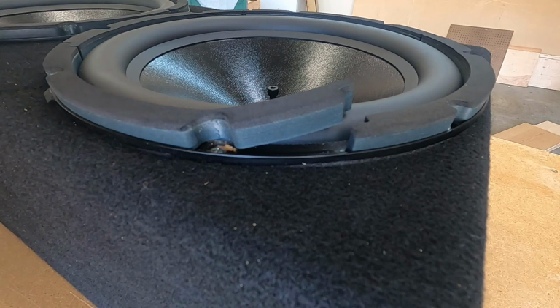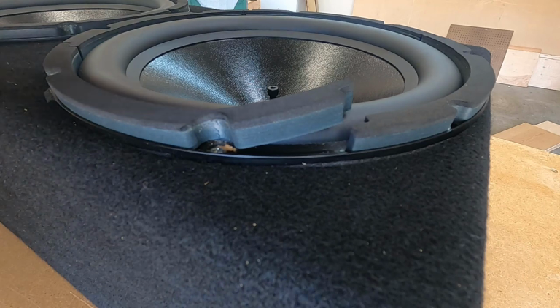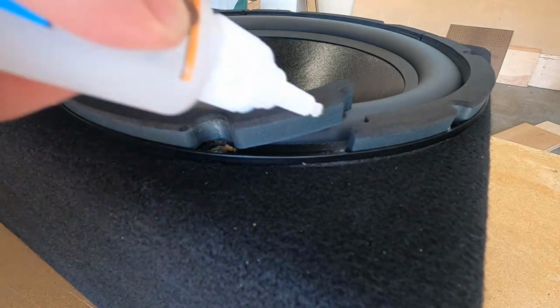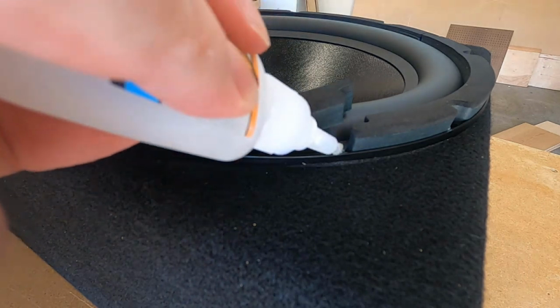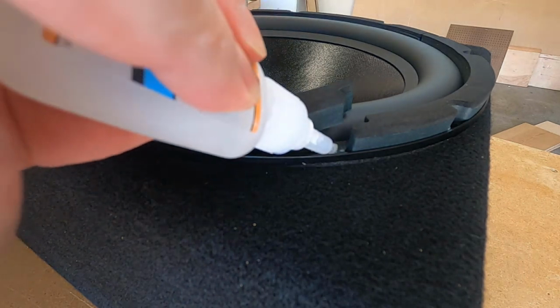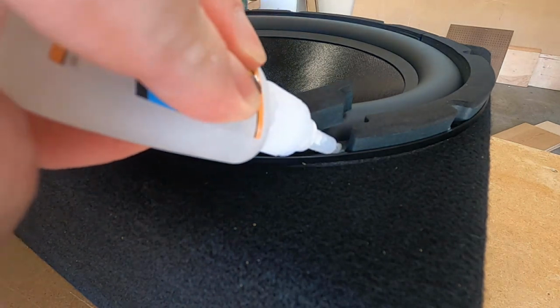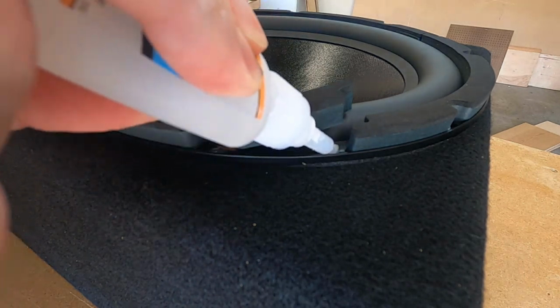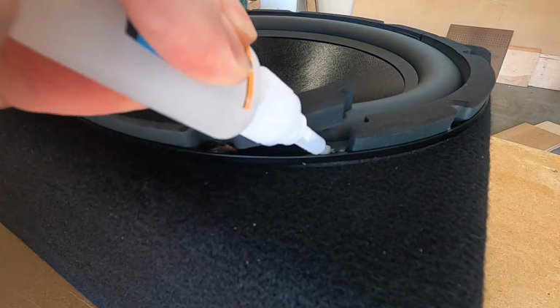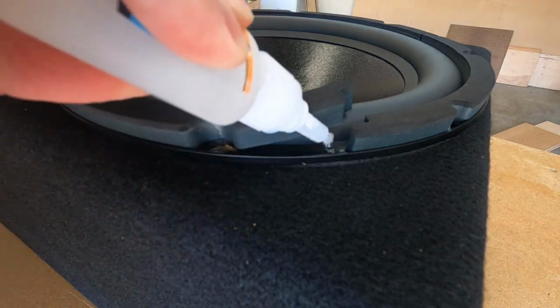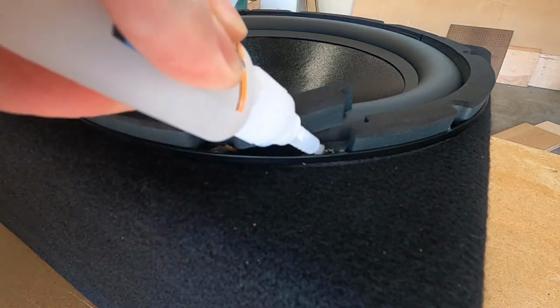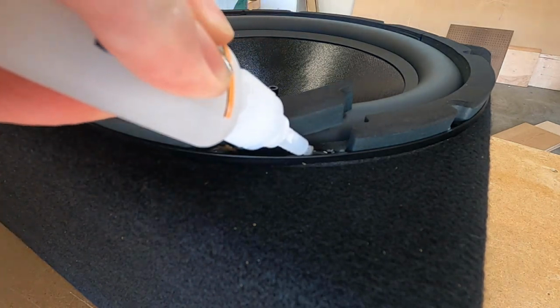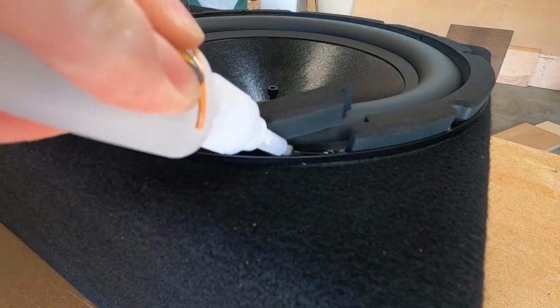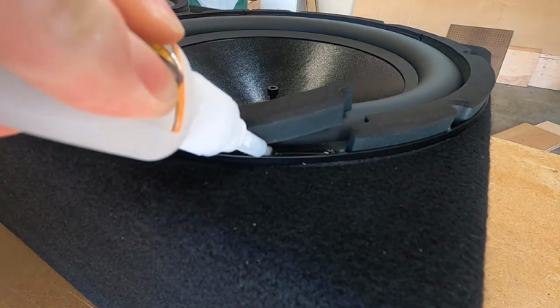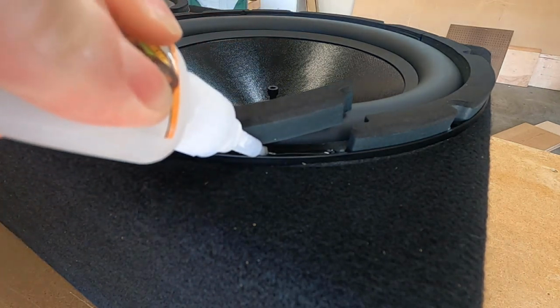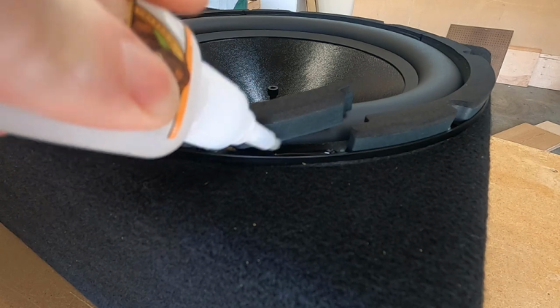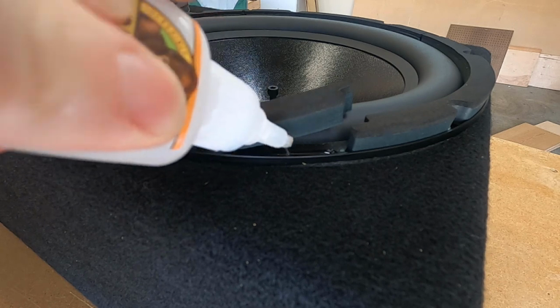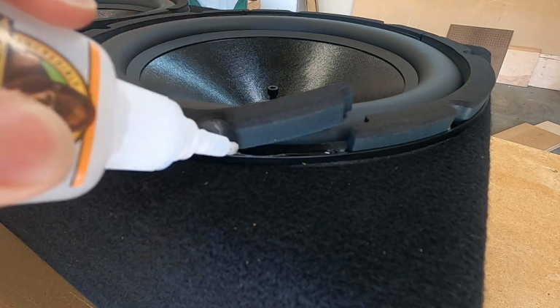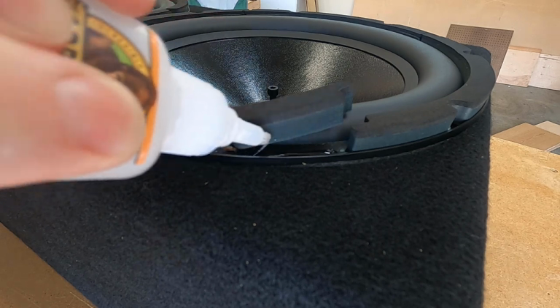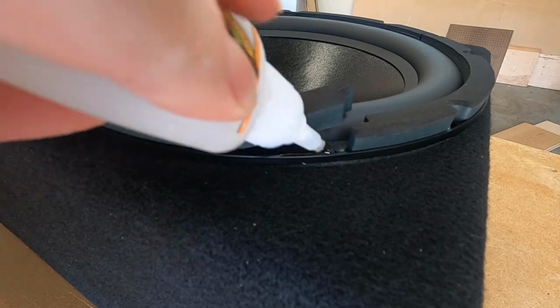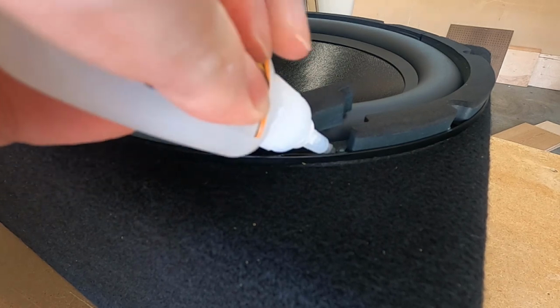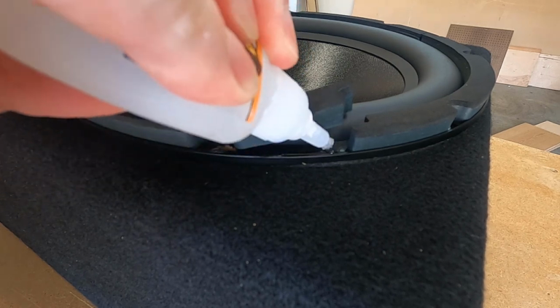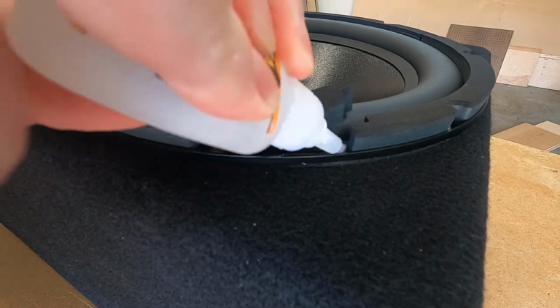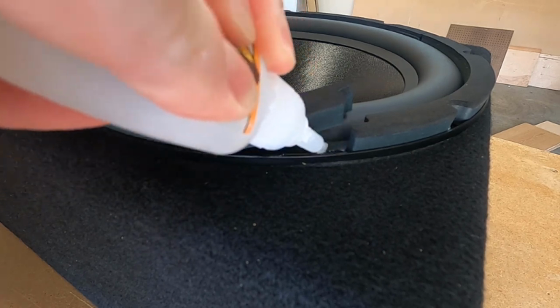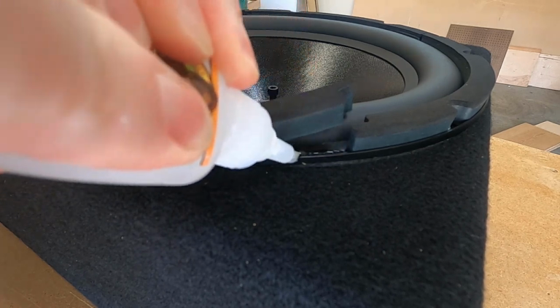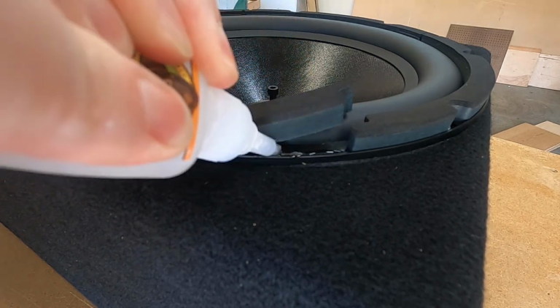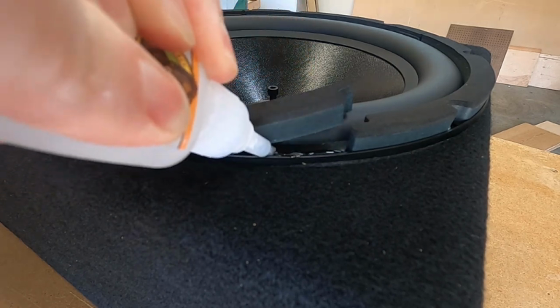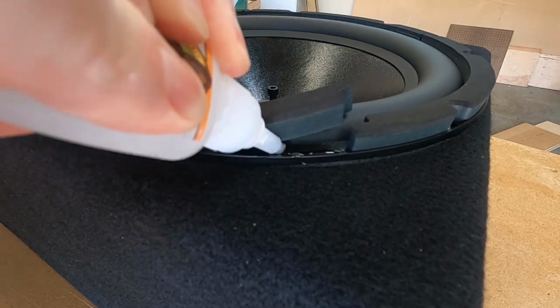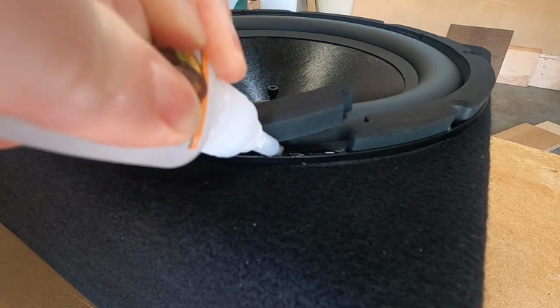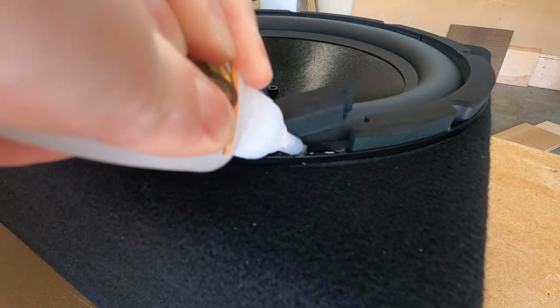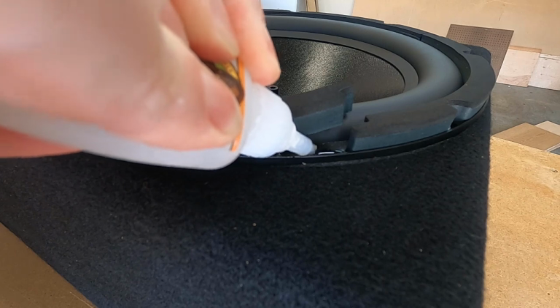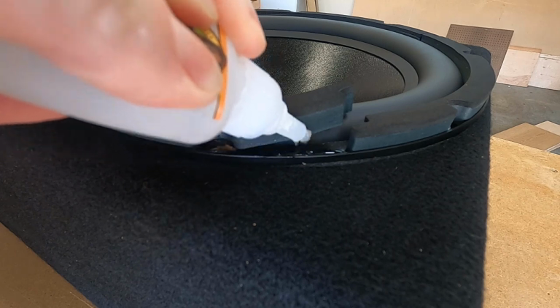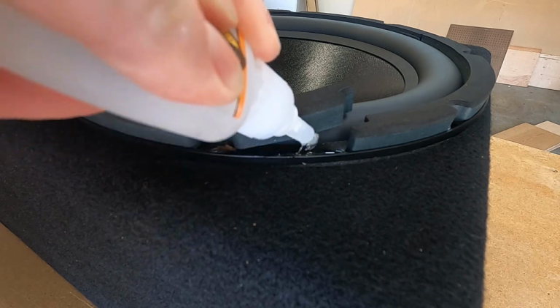That is a problem because this passive radiator was a closeout from Parts Express and they are all gone — you cannot get another one. So my only choice at this point is to try to fix it.